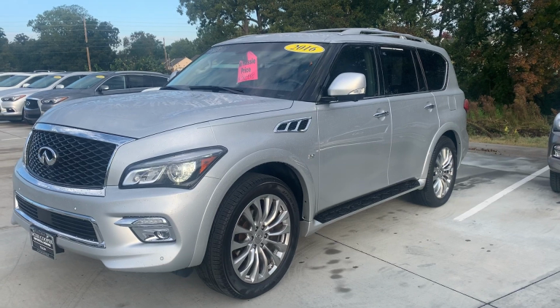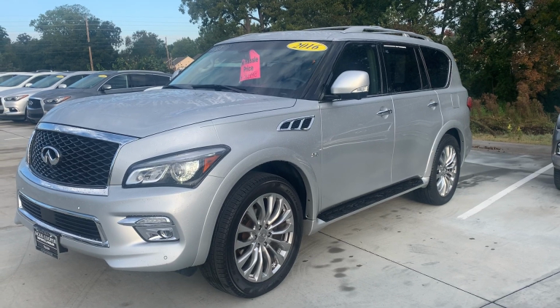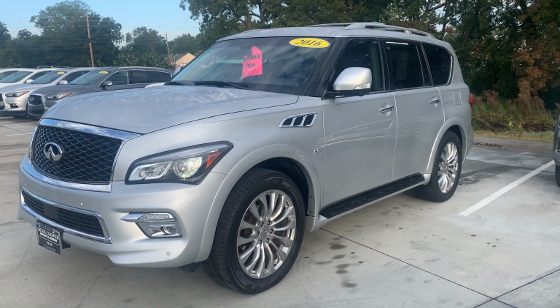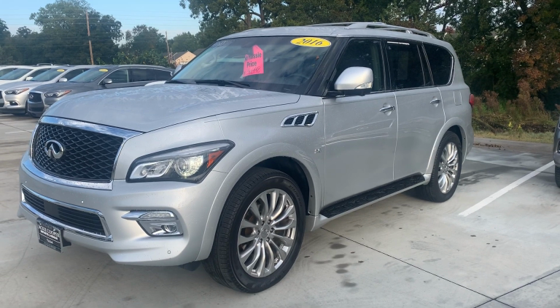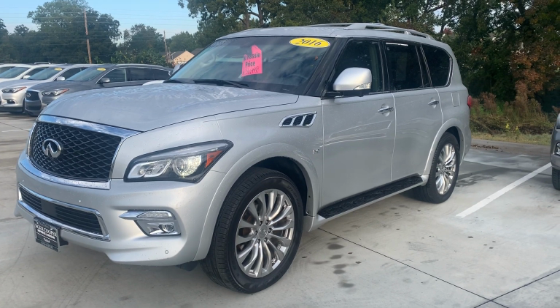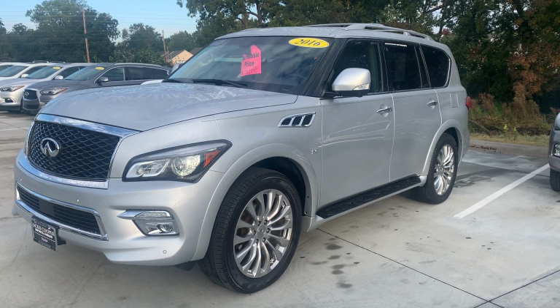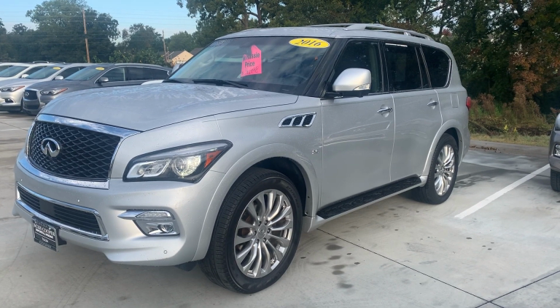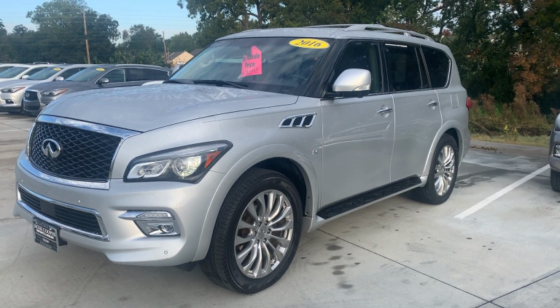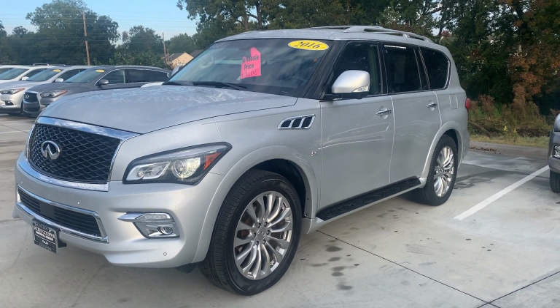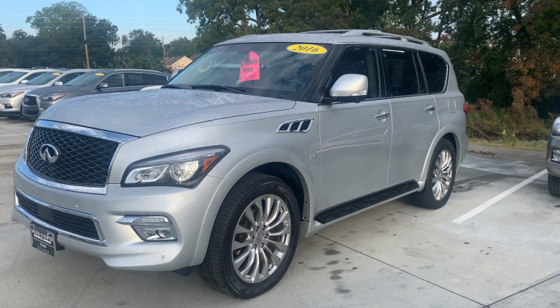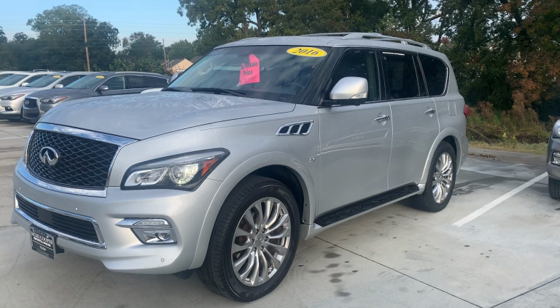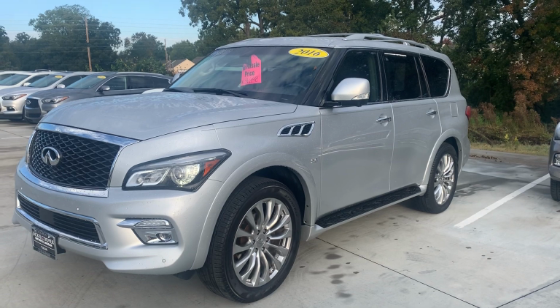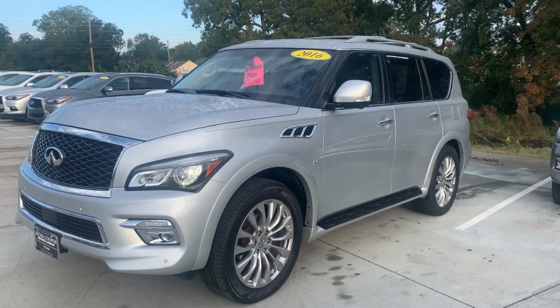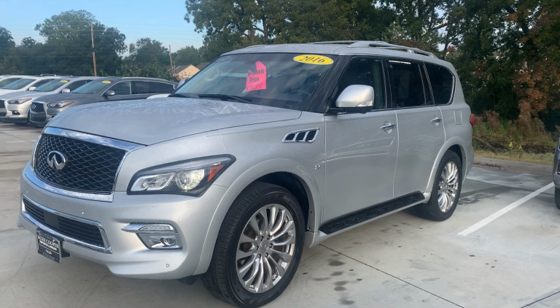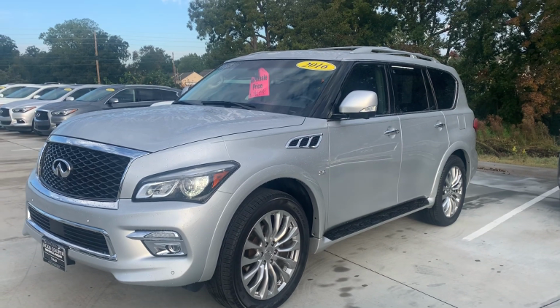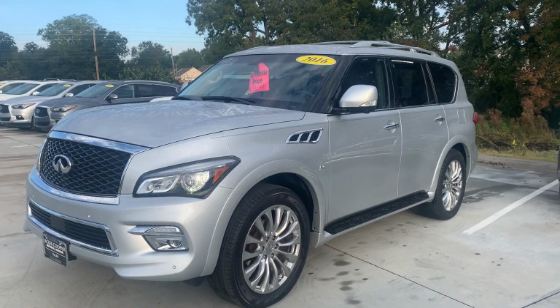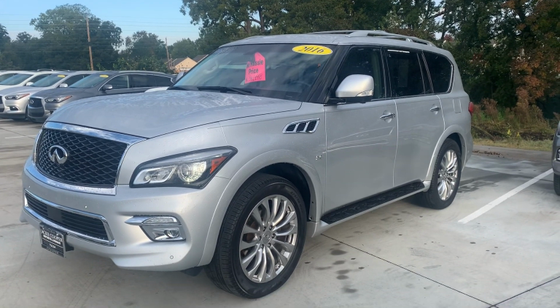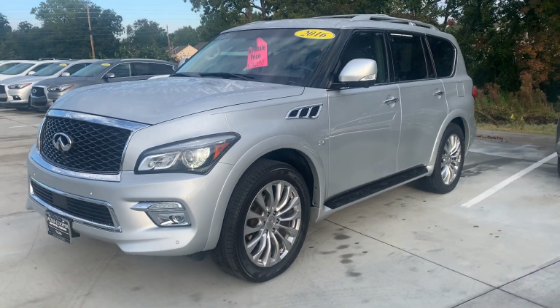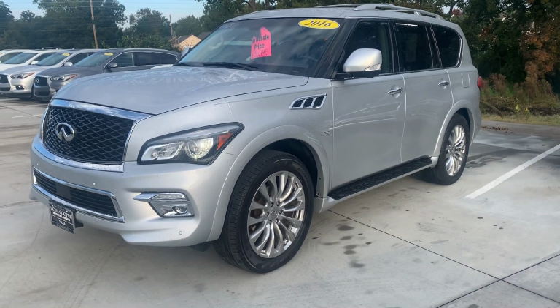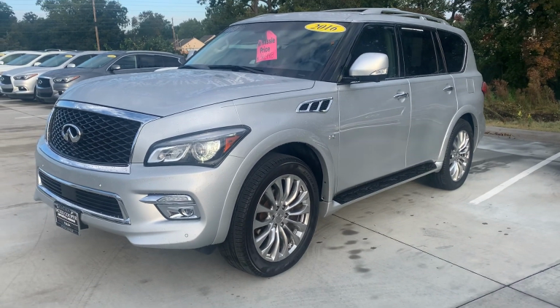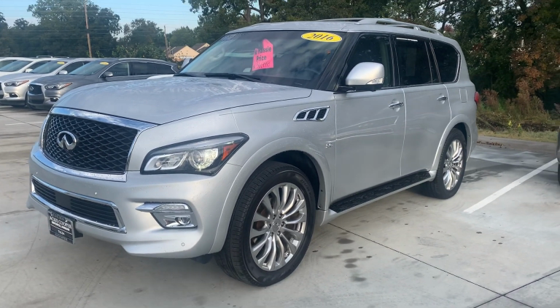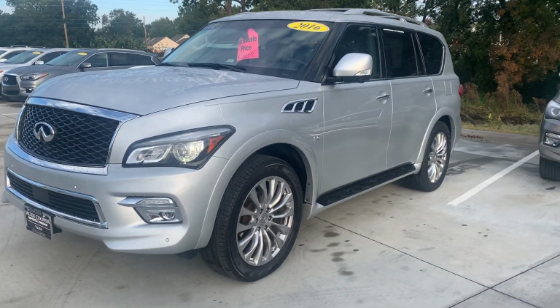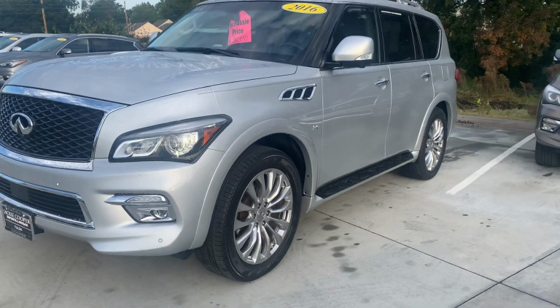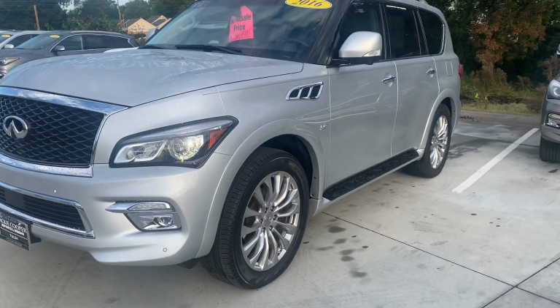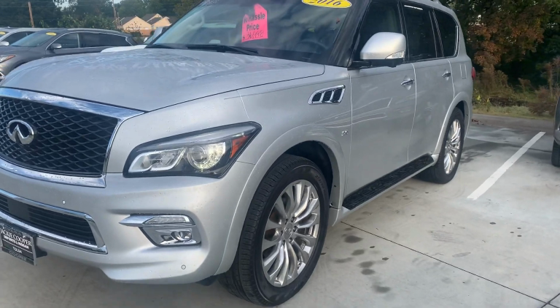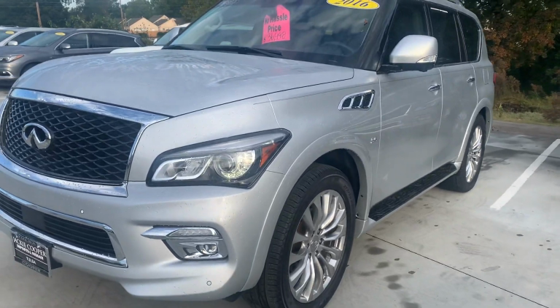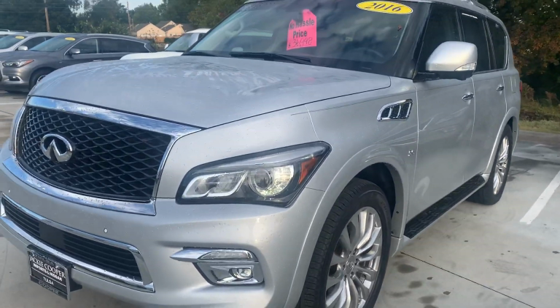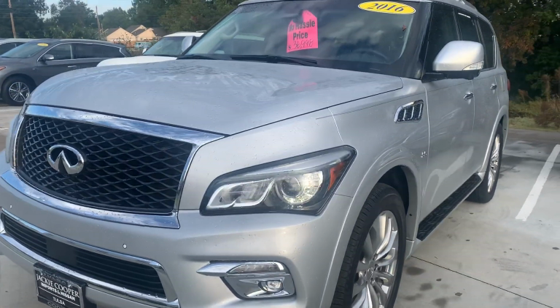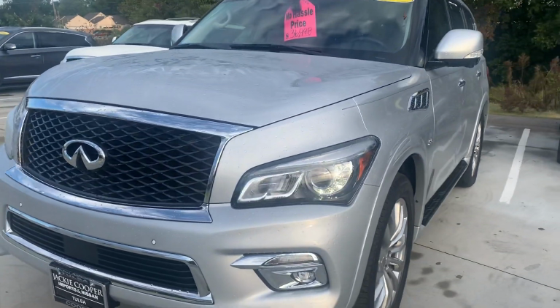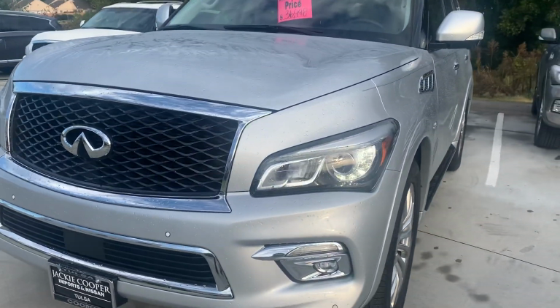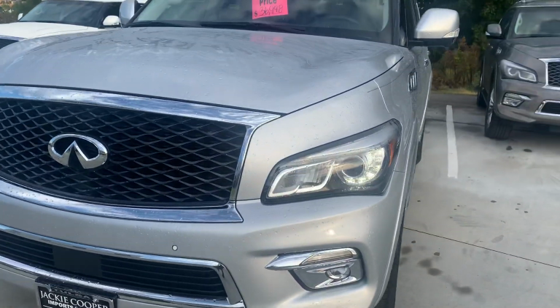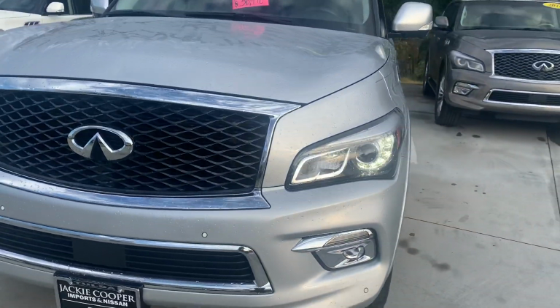Hi, Amy here with Jackie Cooper Infinity in Tulsa. This is our 2016 Infinity QX80. This is a liquid platinum or silver on the exterior color and it looks really good as you can see there.